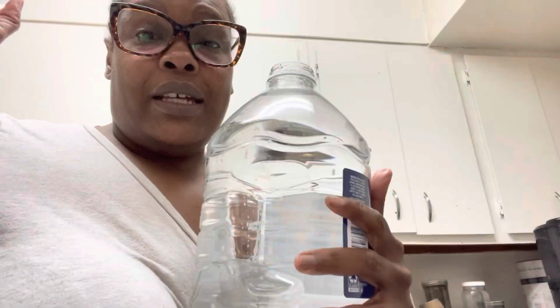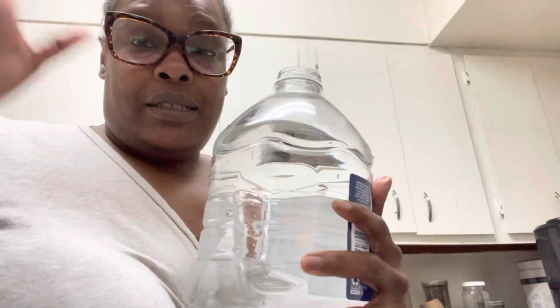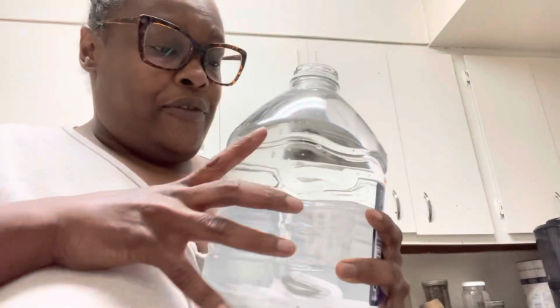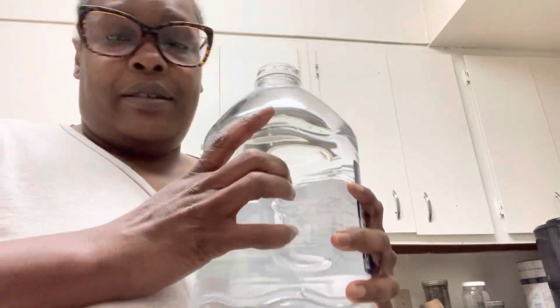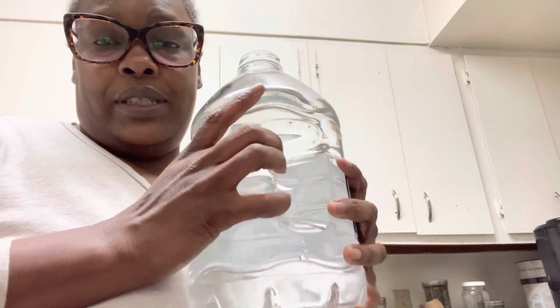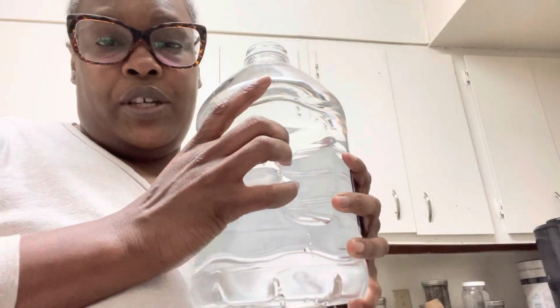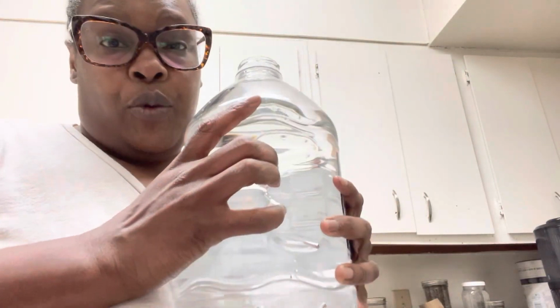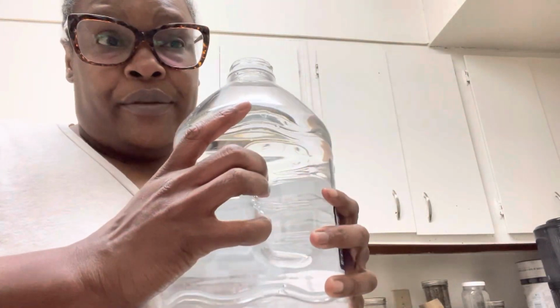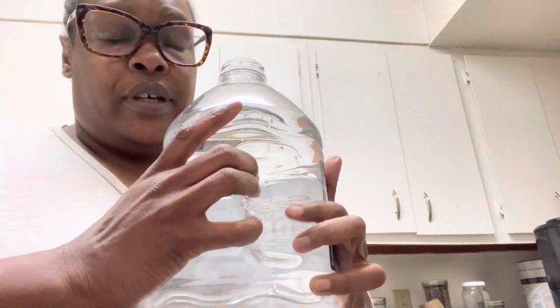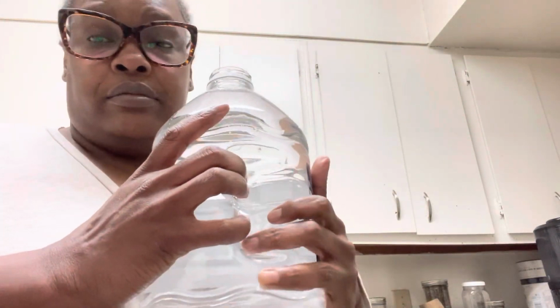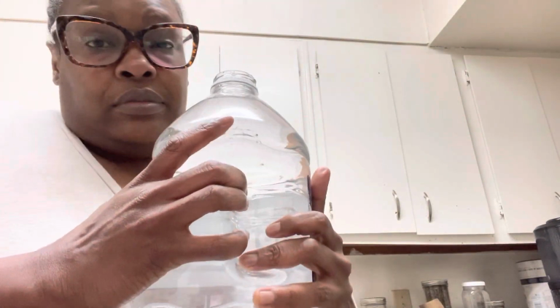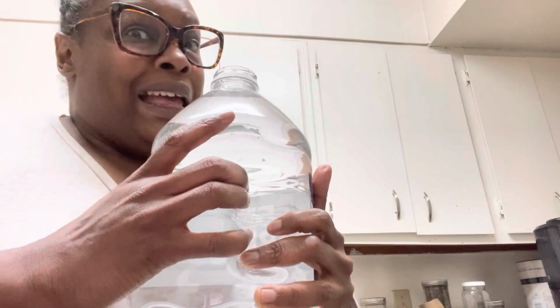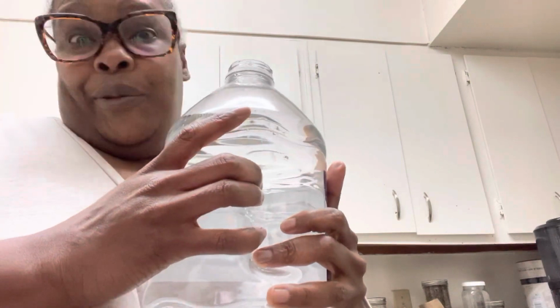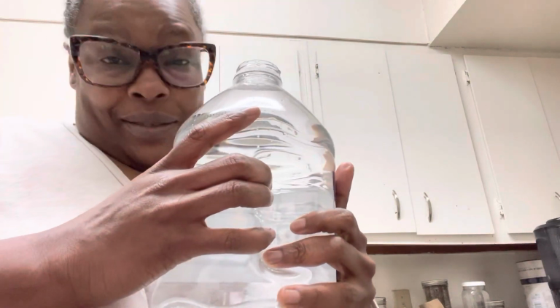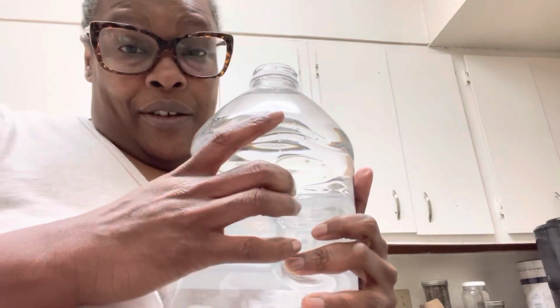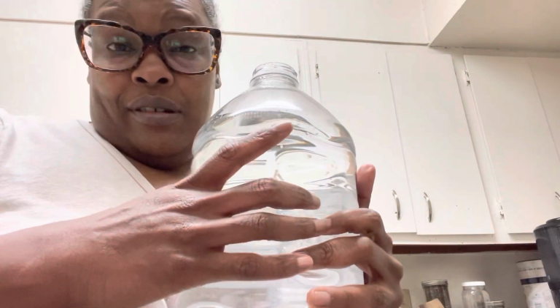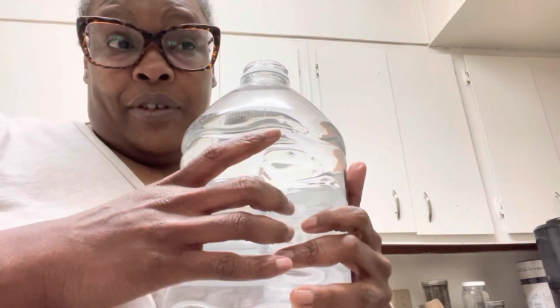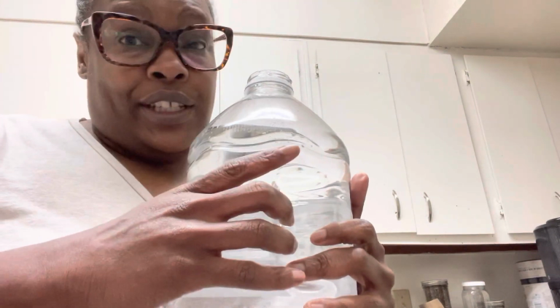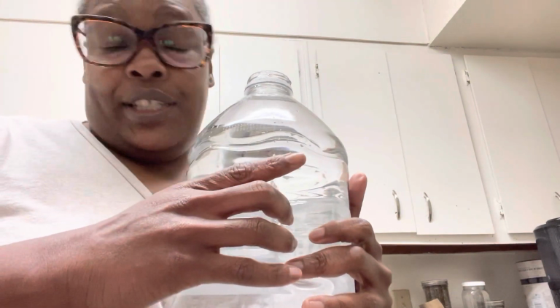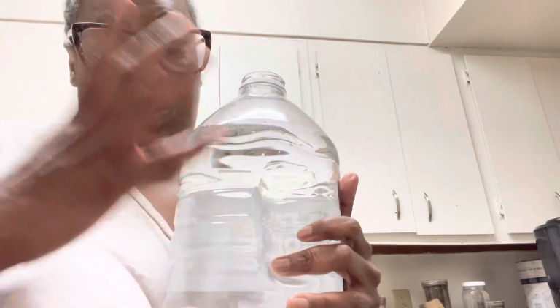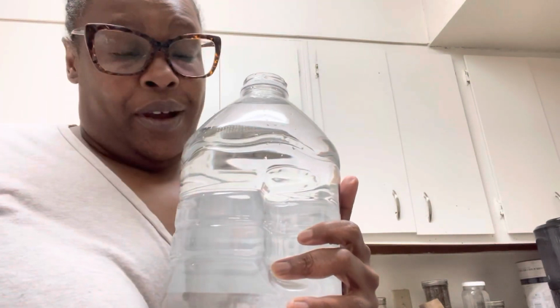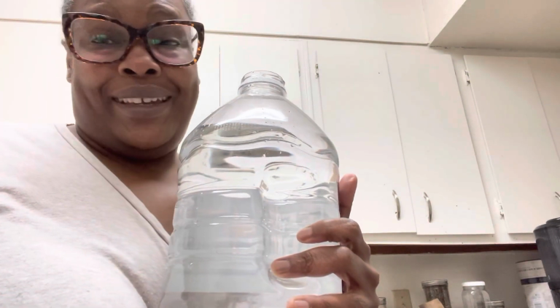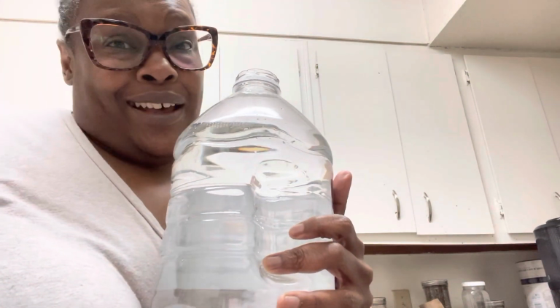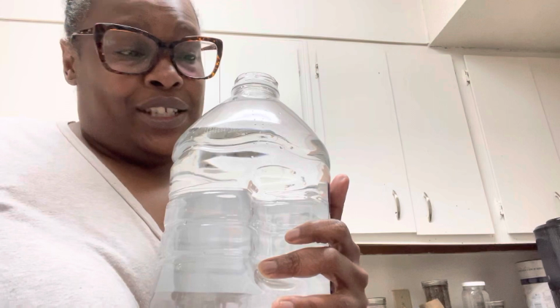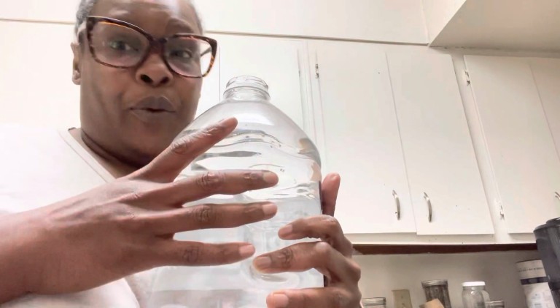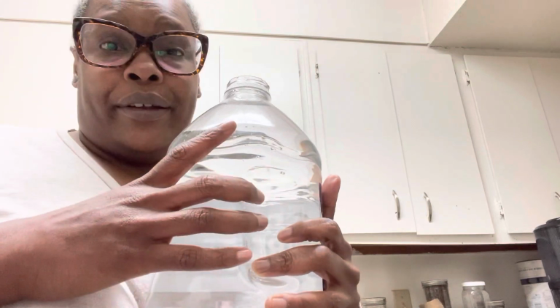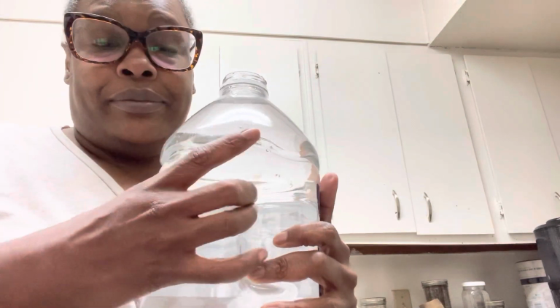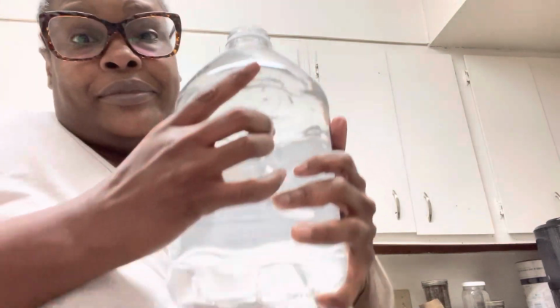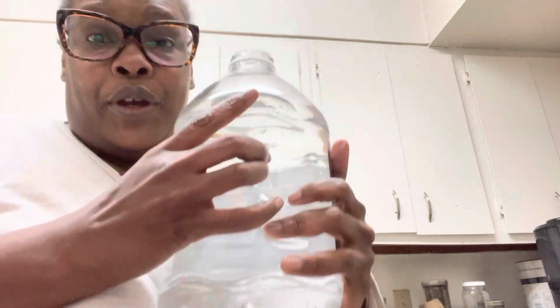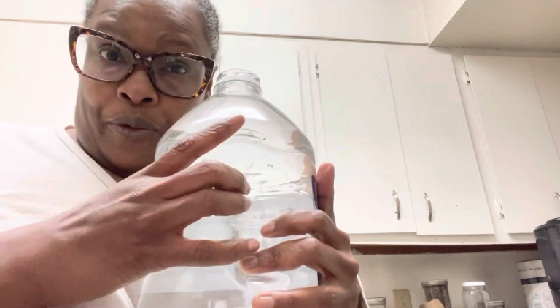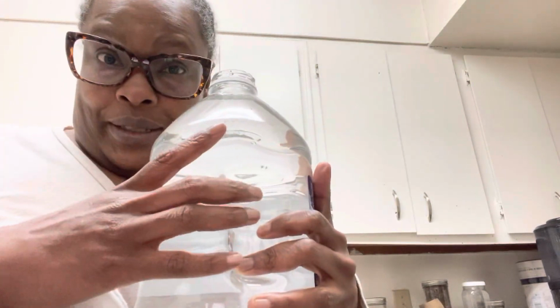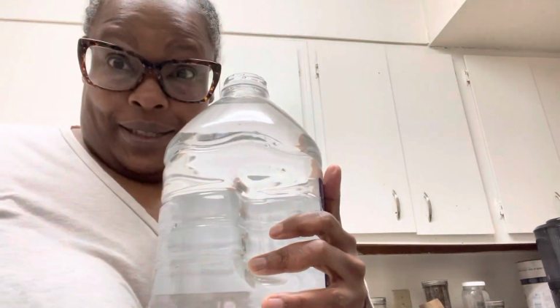This is my first time doing this. I bought spring water — I hope it doesn't matter. On her video she said filtered water, but all I've got is spring water, so we're going to go with 14 cups of this.